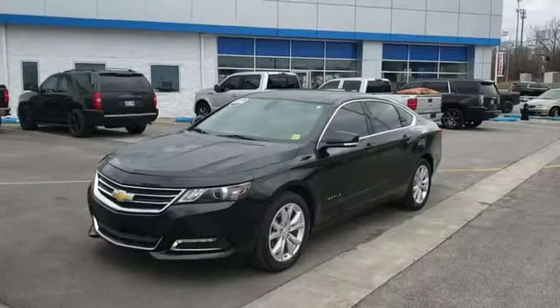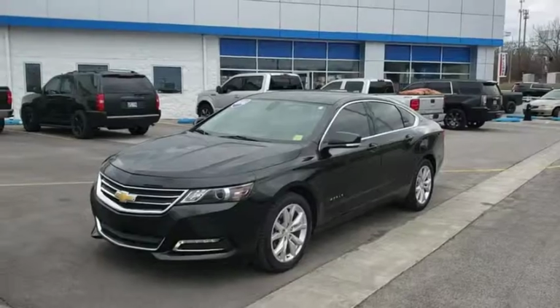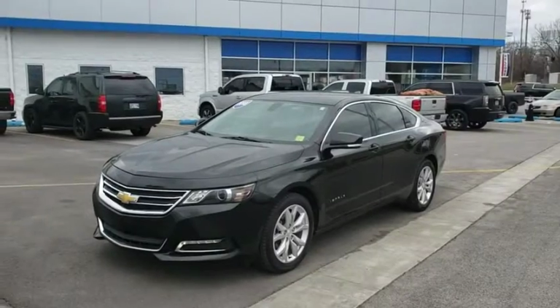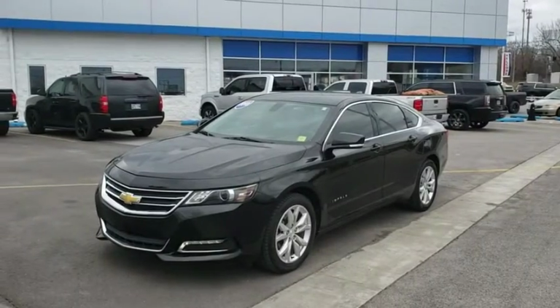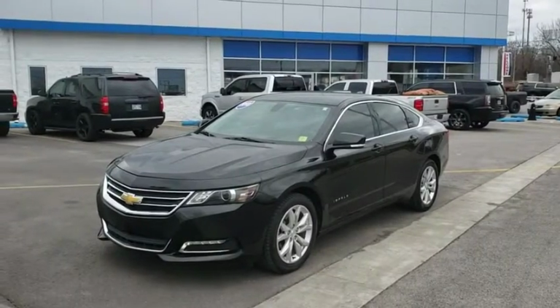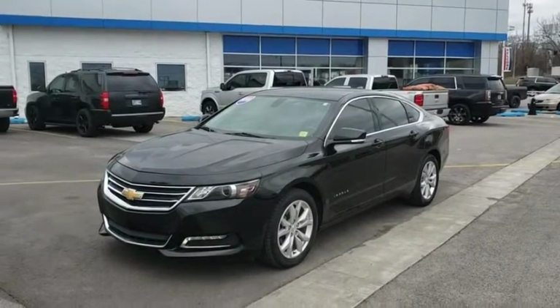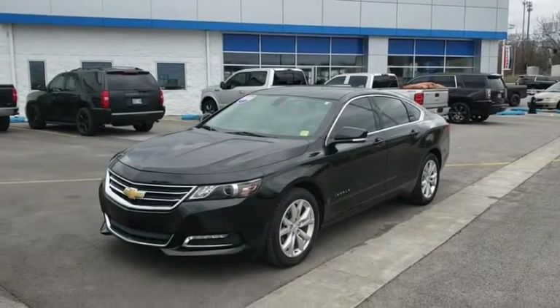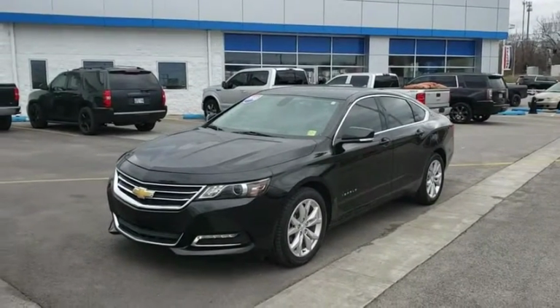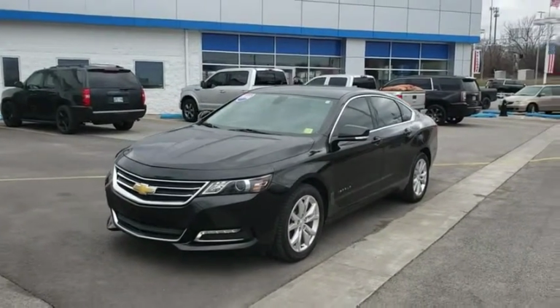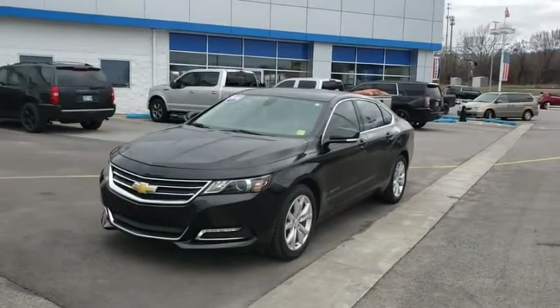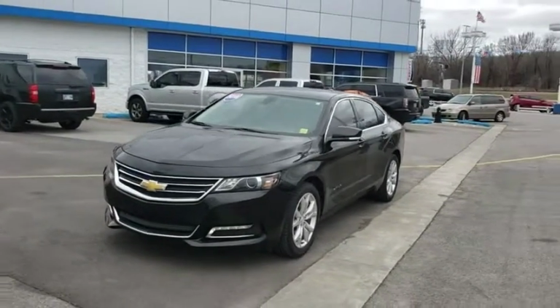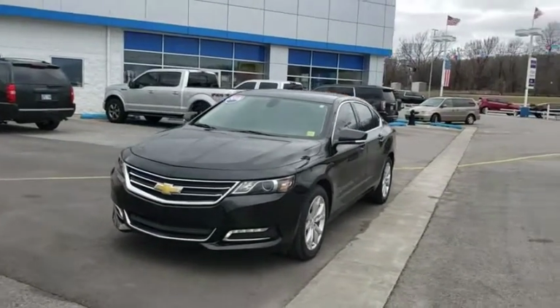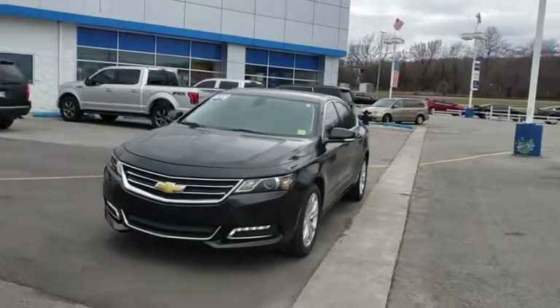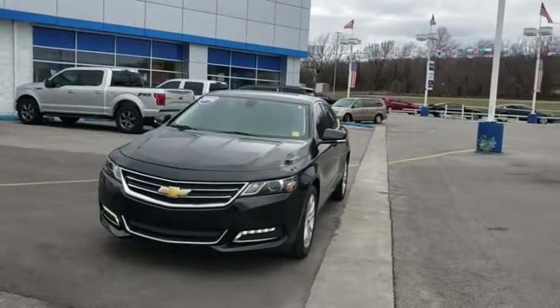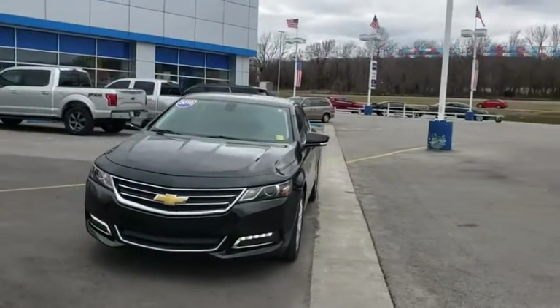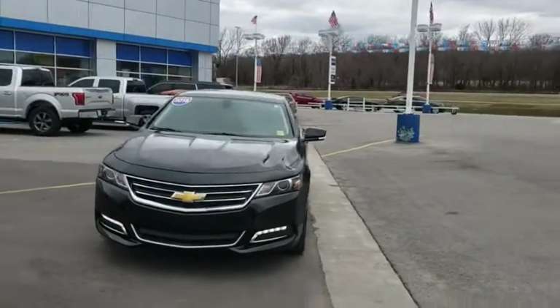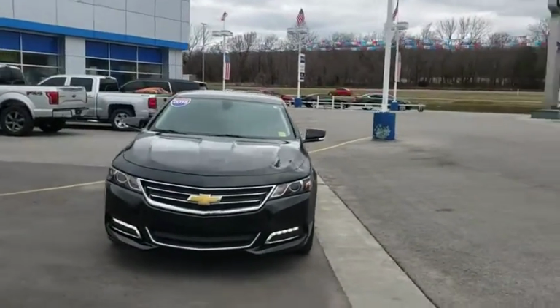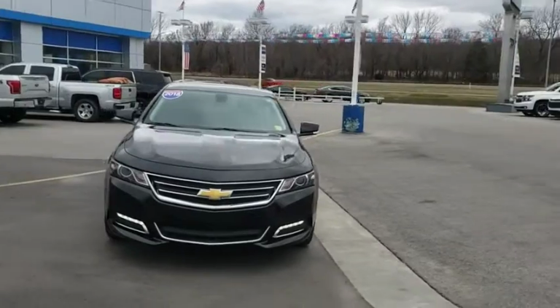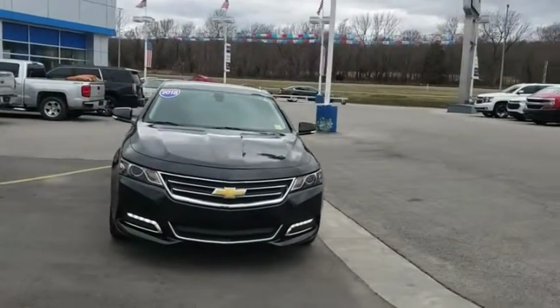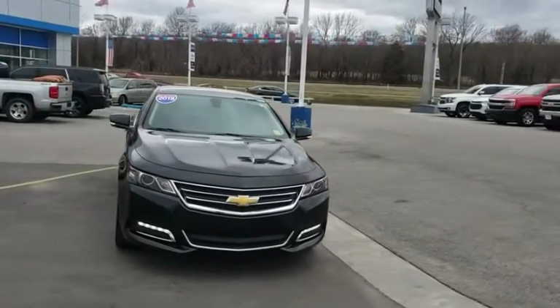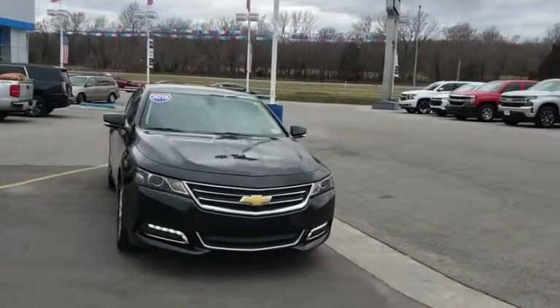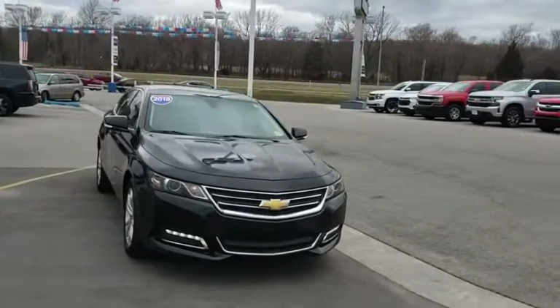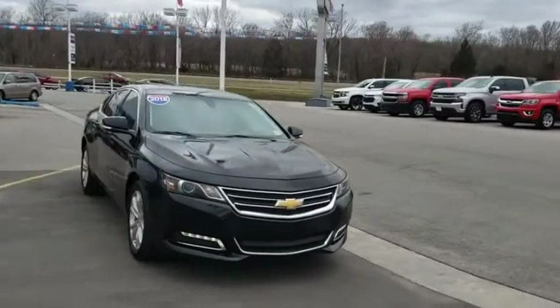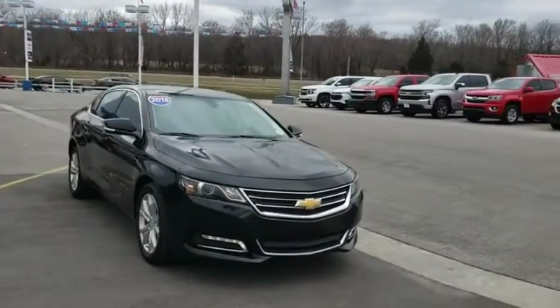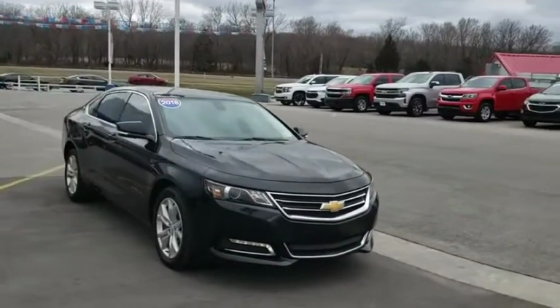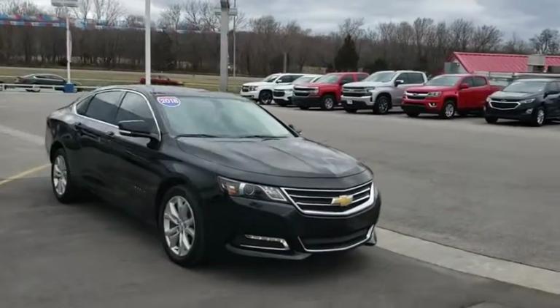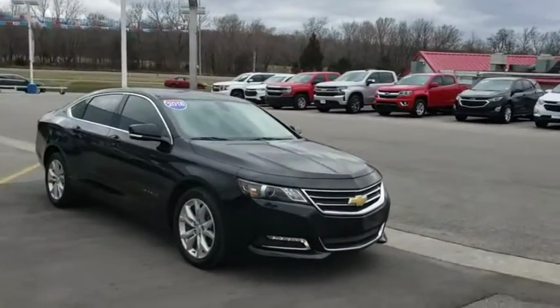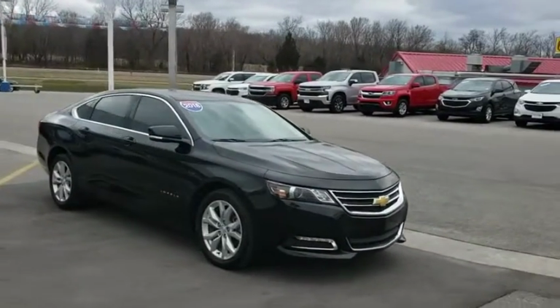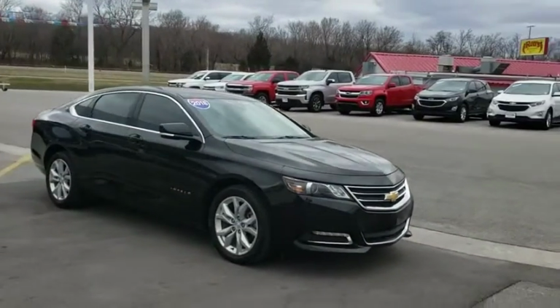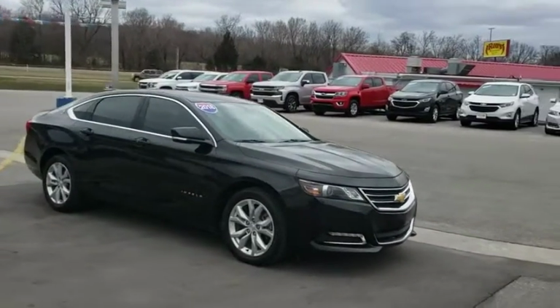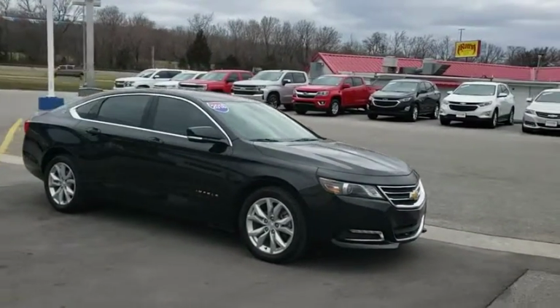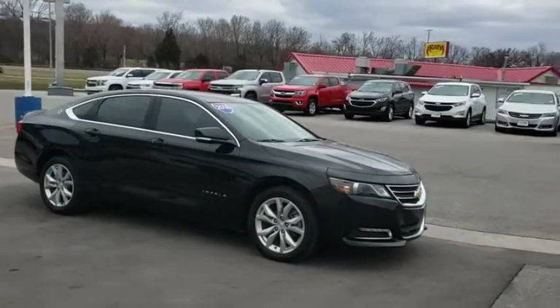The 2018 Chevrolet Impala. The Impala has been one of America's favorites for over 50 years — enough said. This vehicle has less than 35,000 miles.